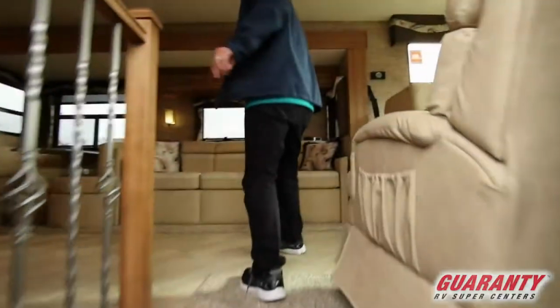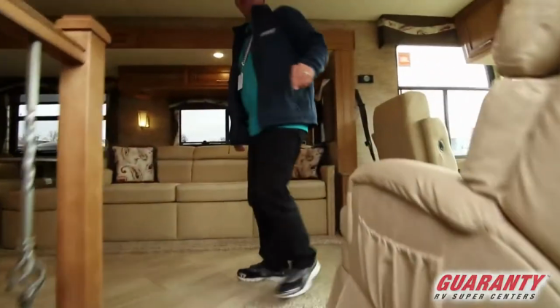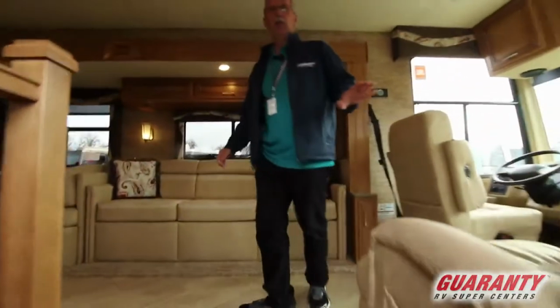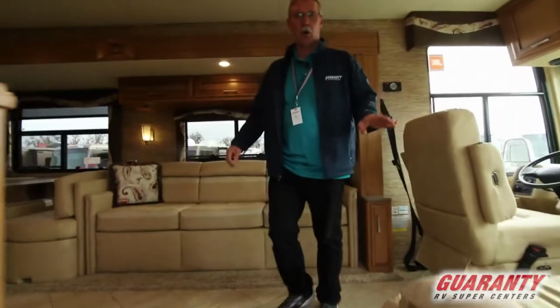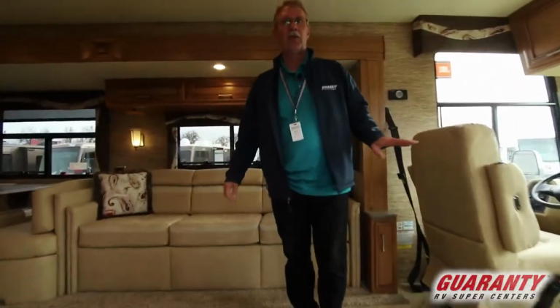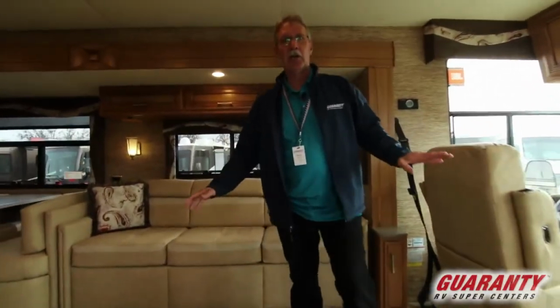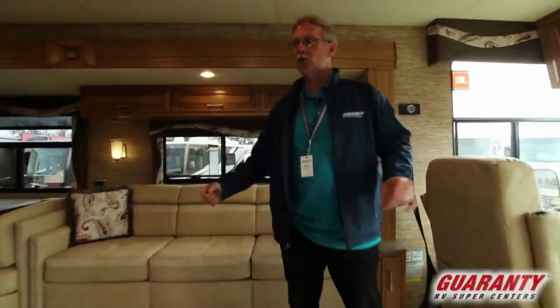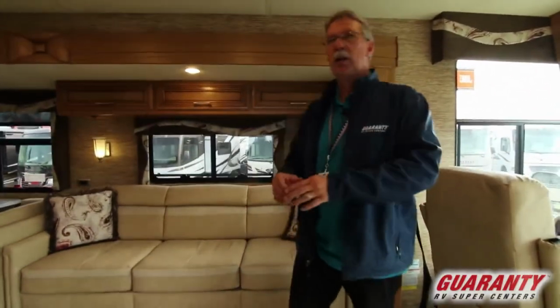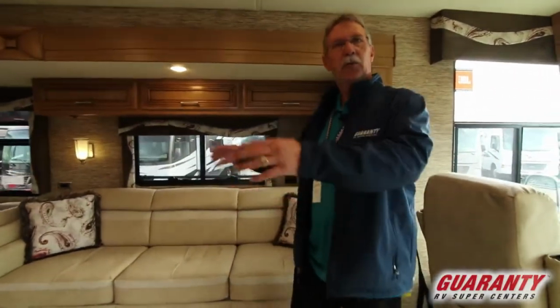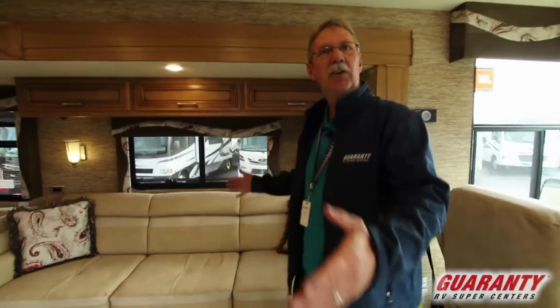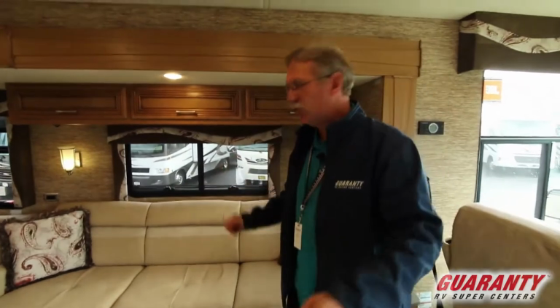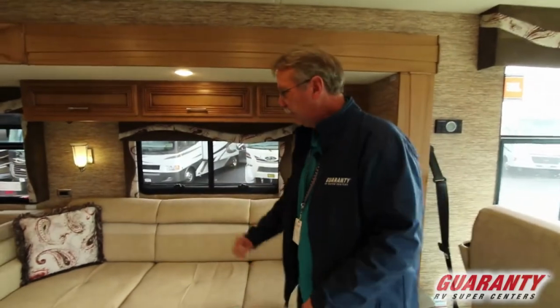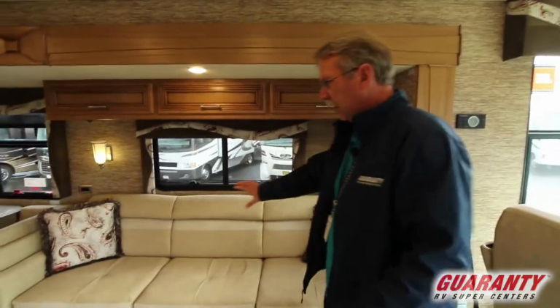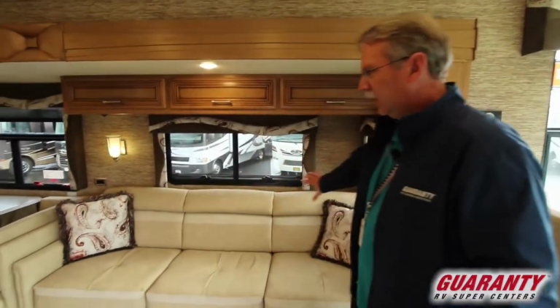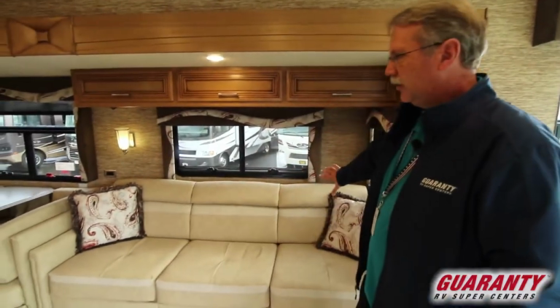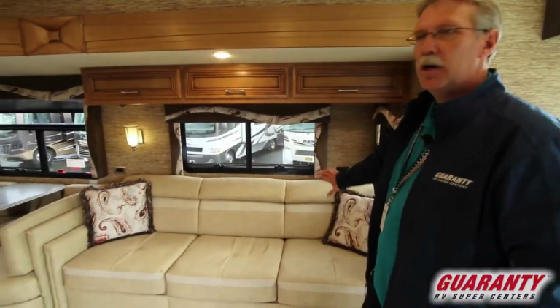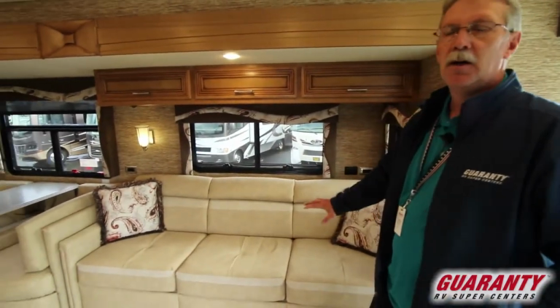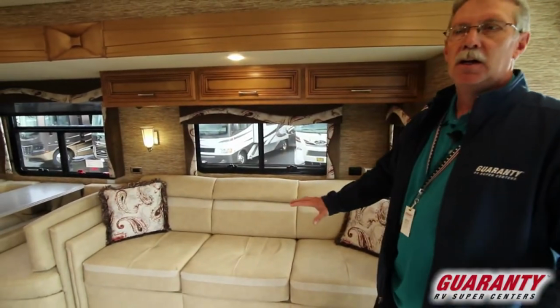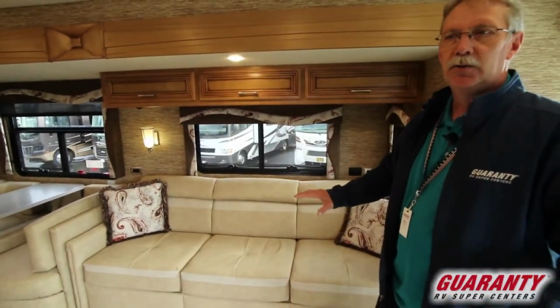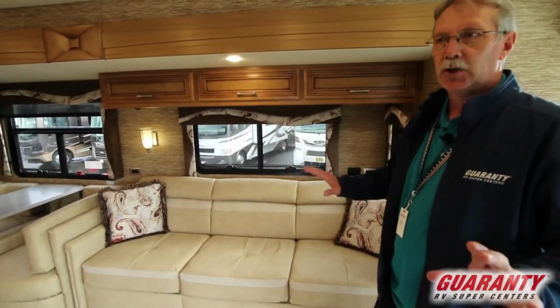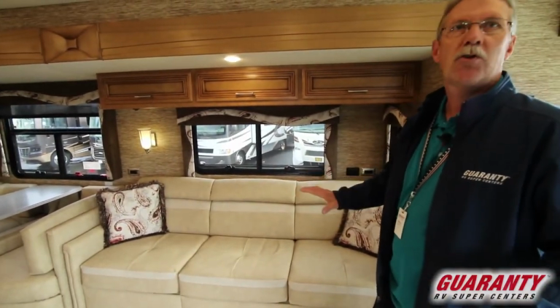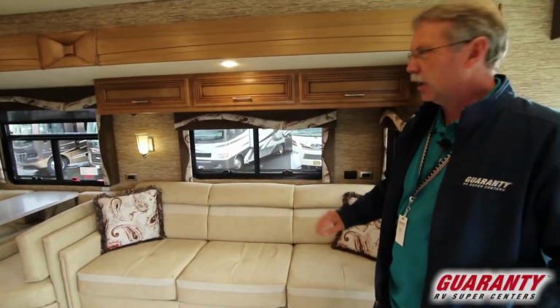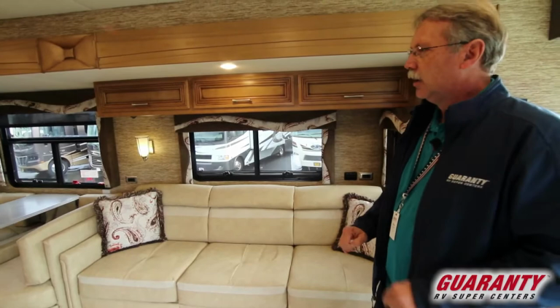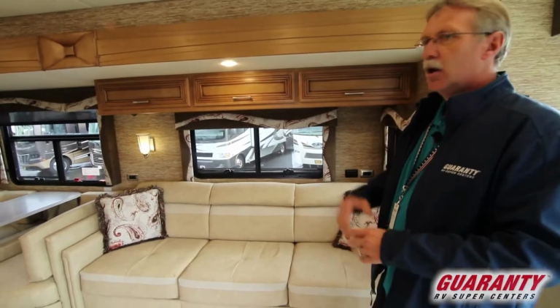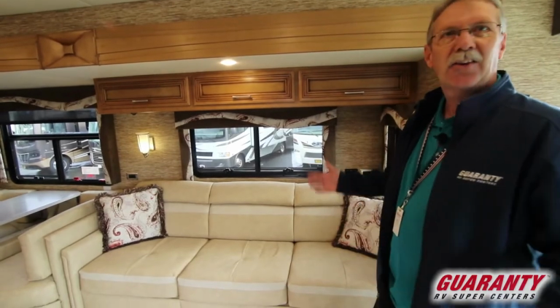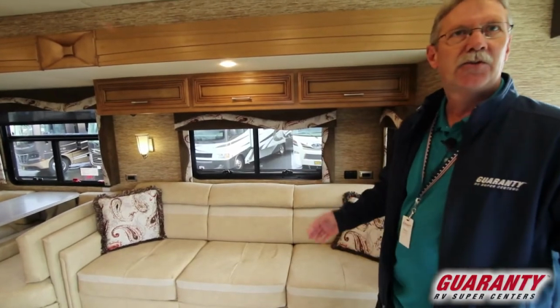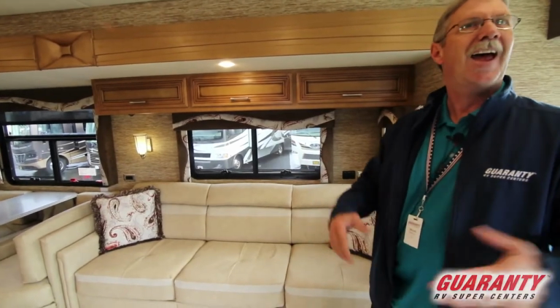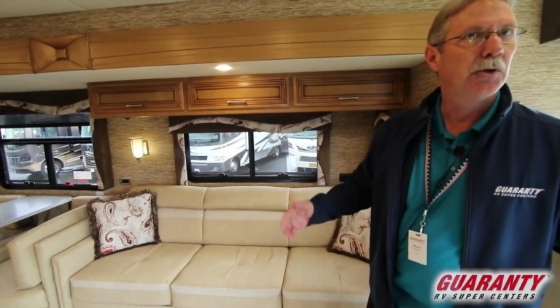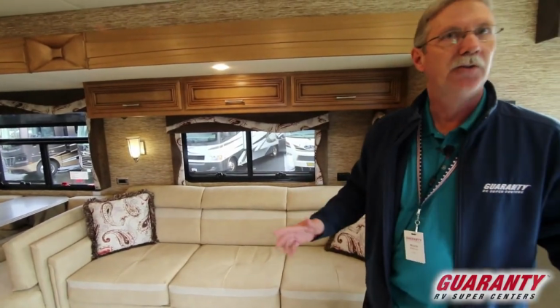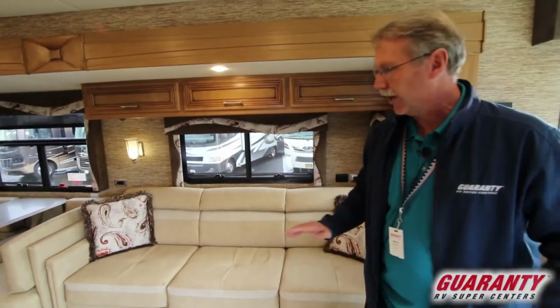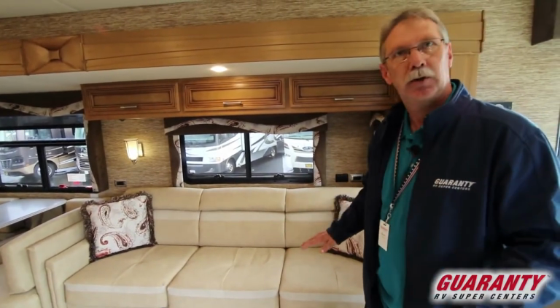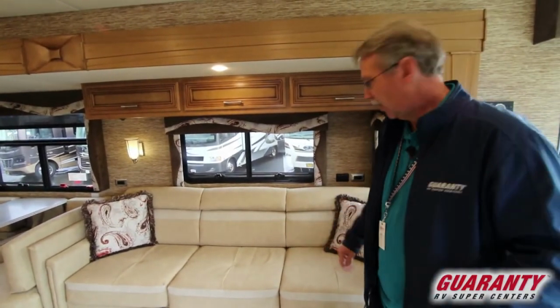Coming in, you can see this is a quad slide coach so it's very spacious. The interior is just a gorgeous color and all the accents just add to it — it is absolutely phenomenal.